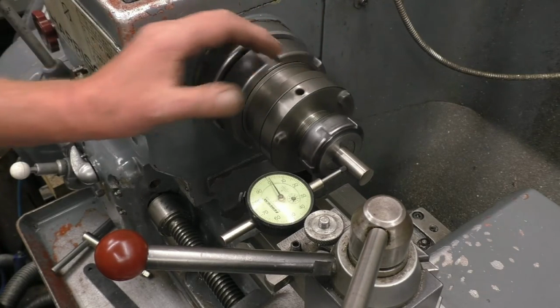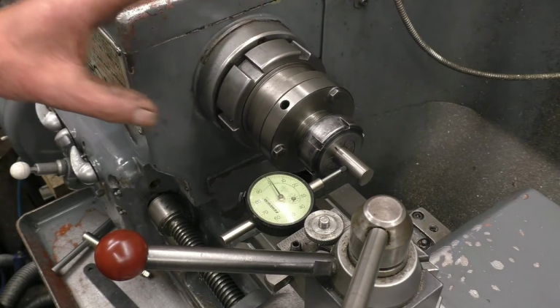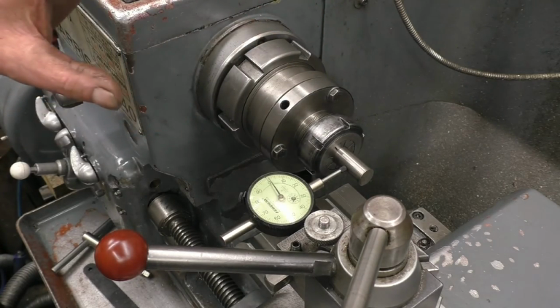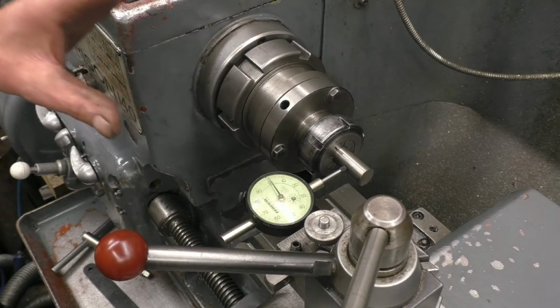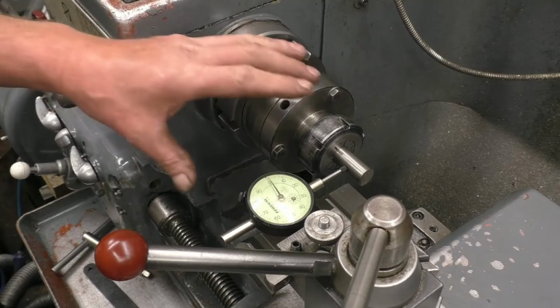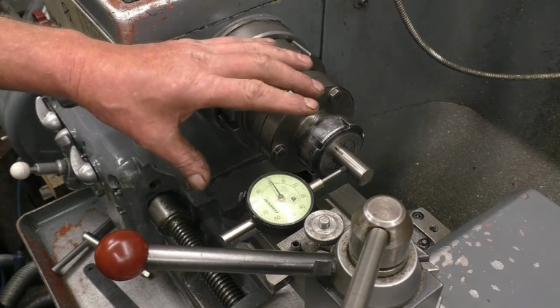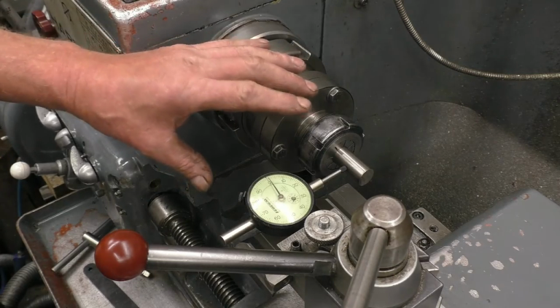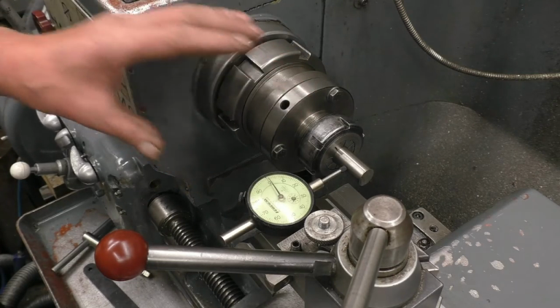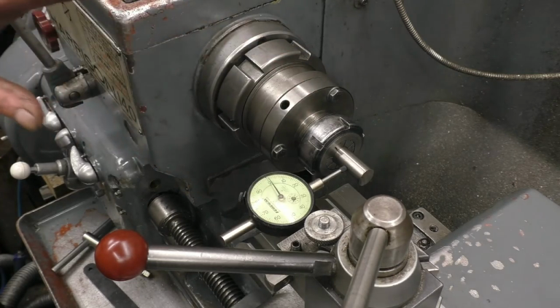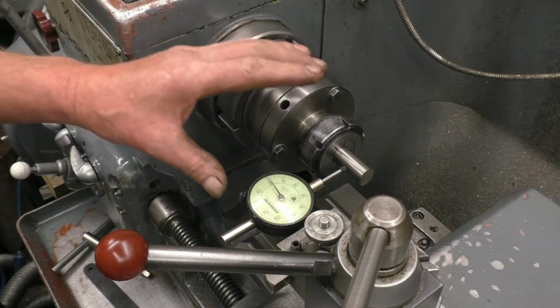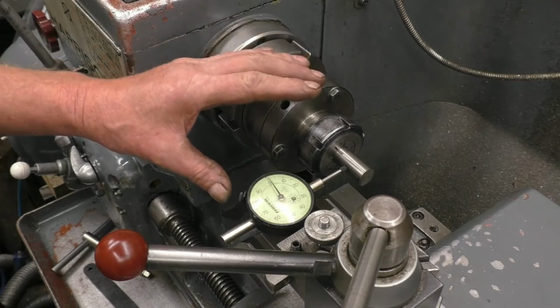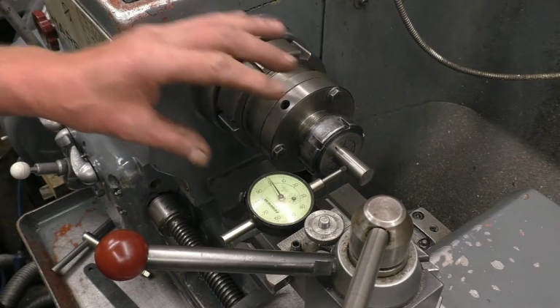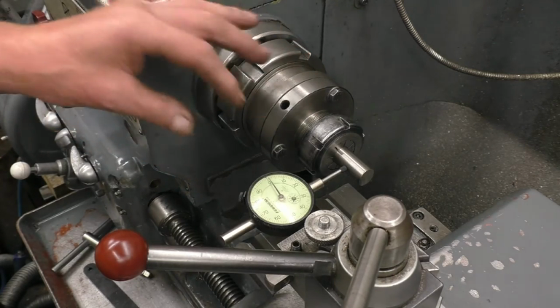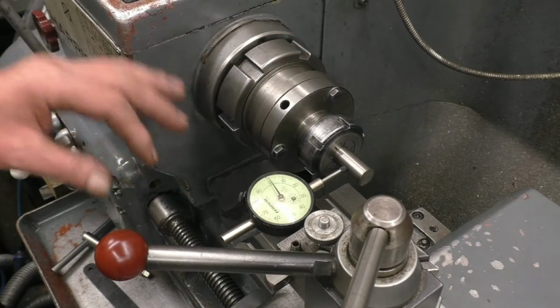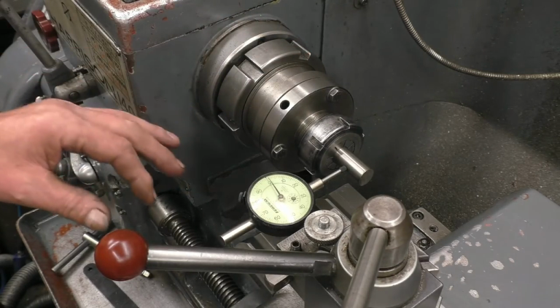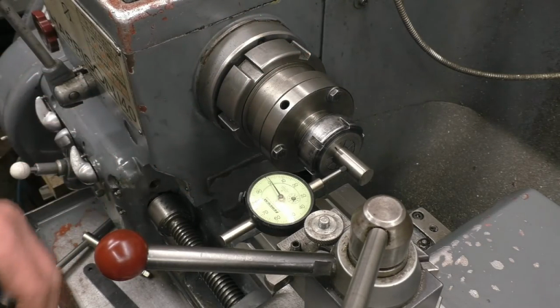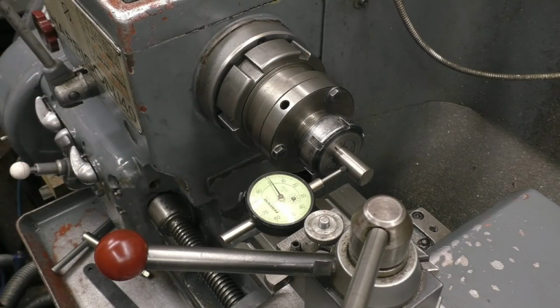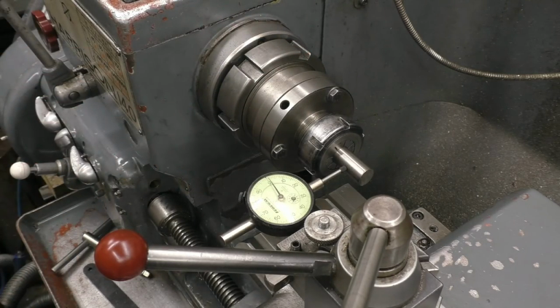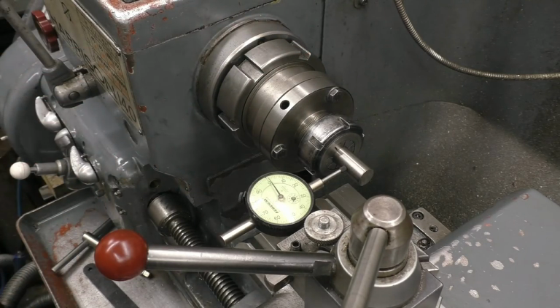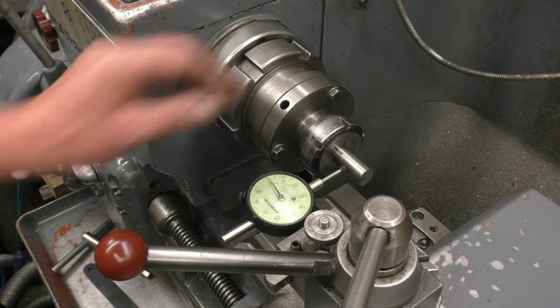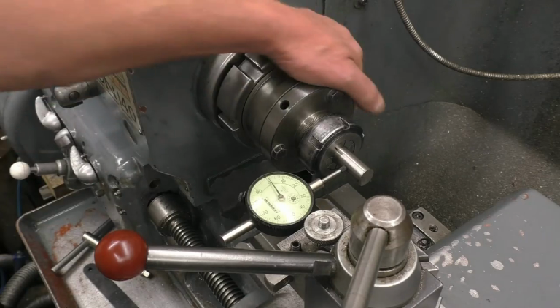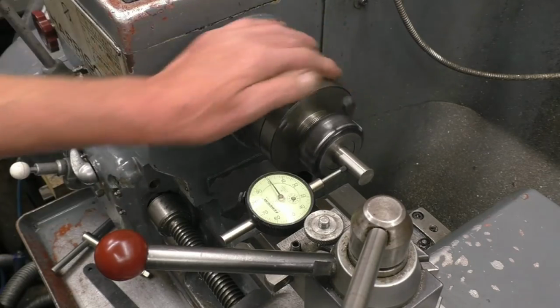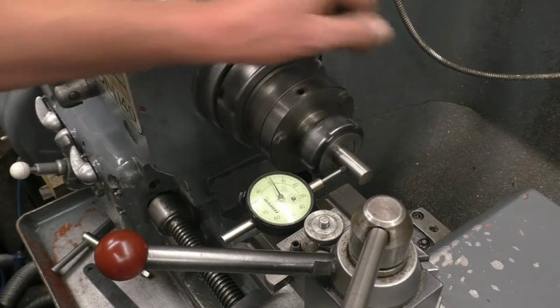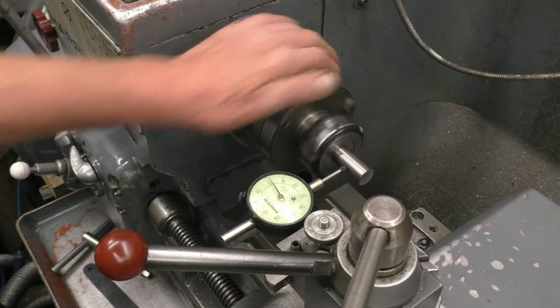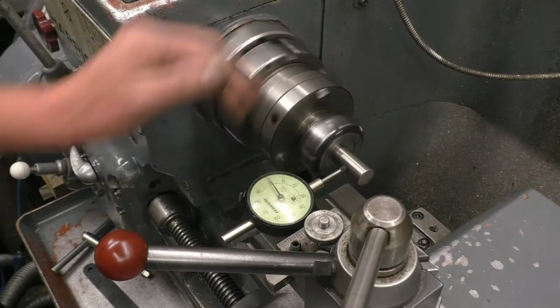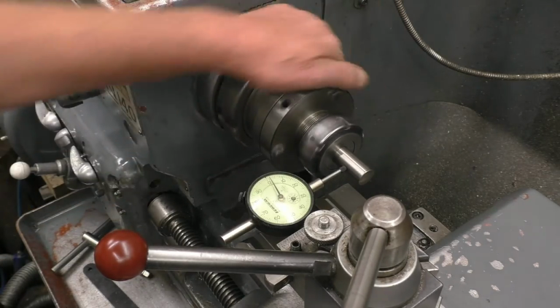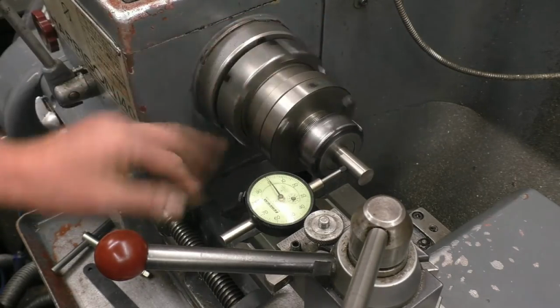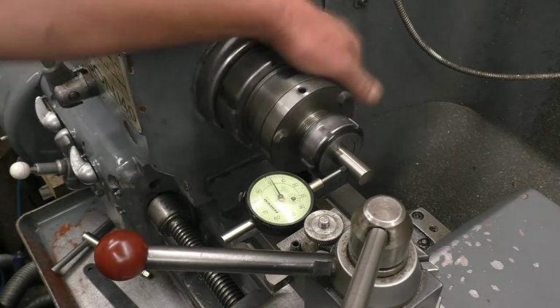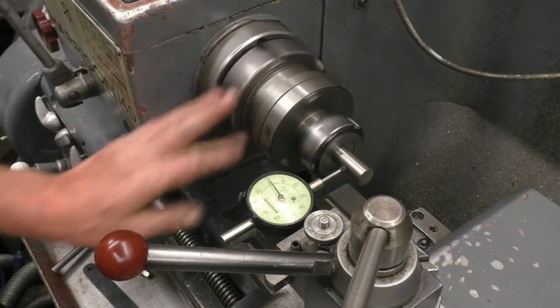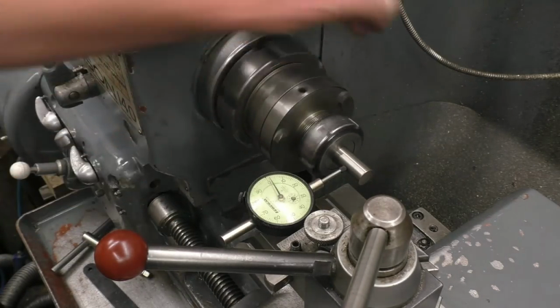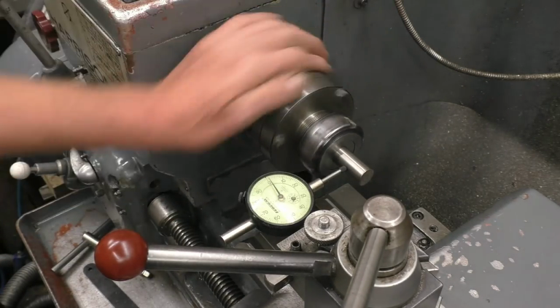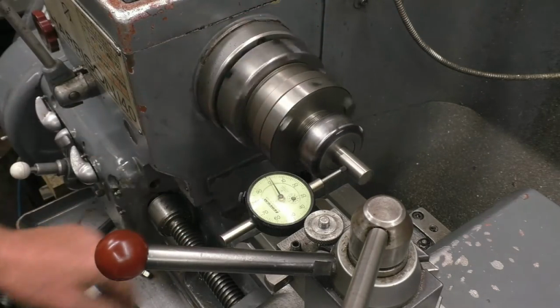It's also good for video because I can get the camera into places where I haven't got the bulk of a chuck. So that's one collet chuck setup that I use.